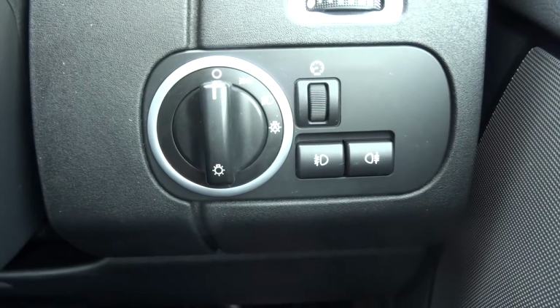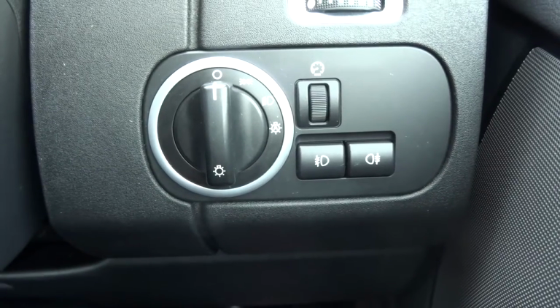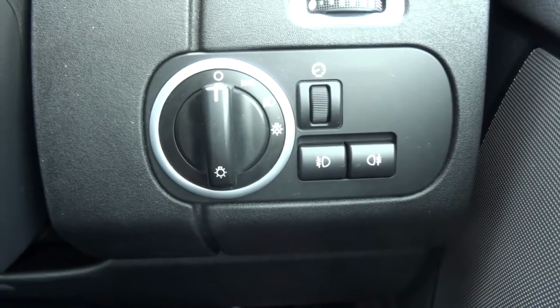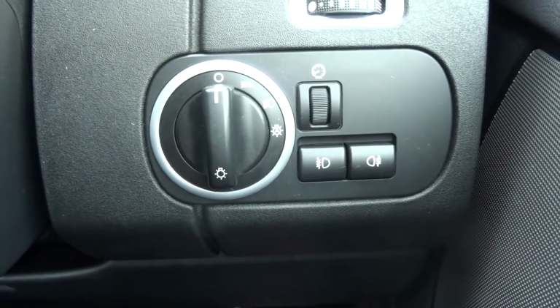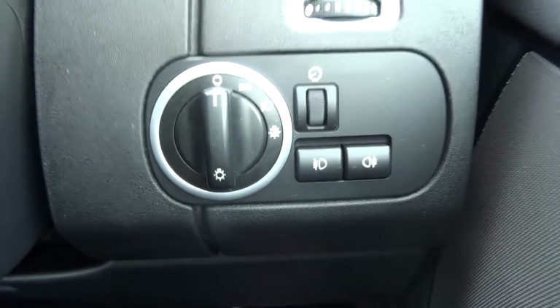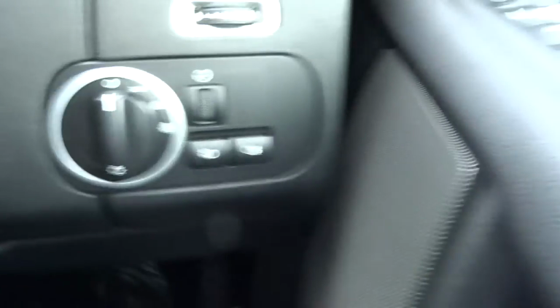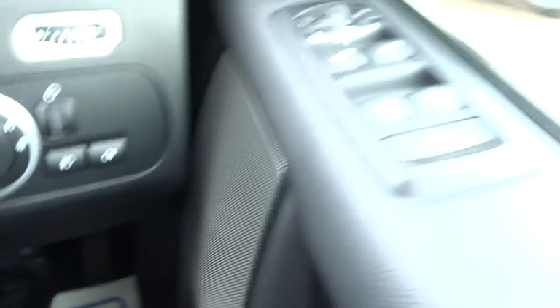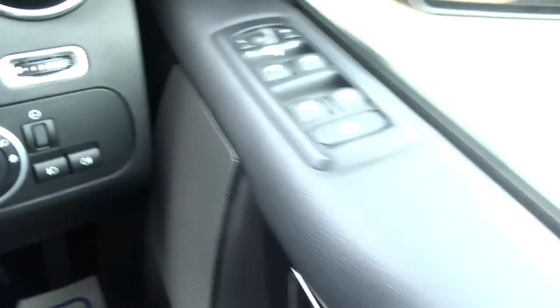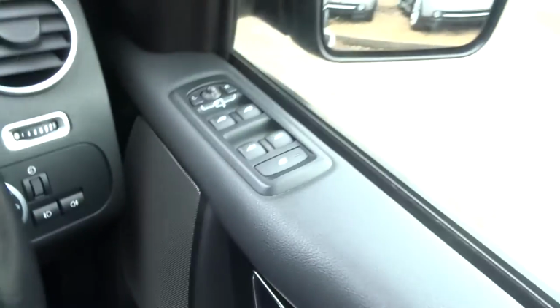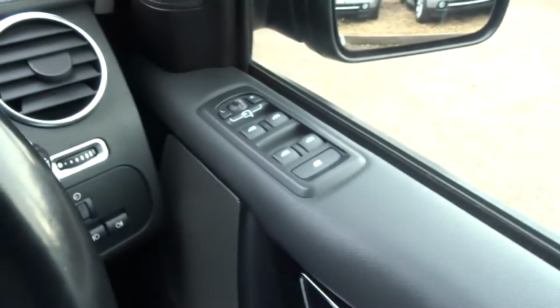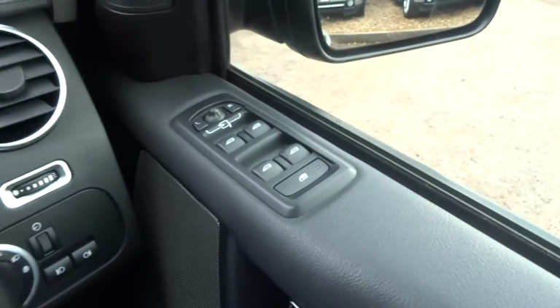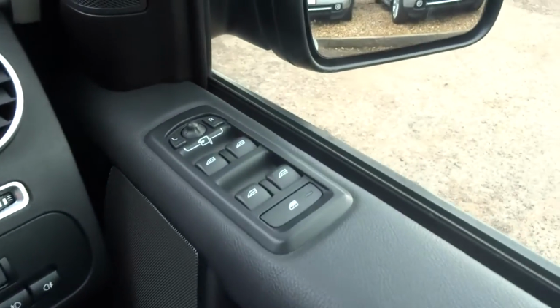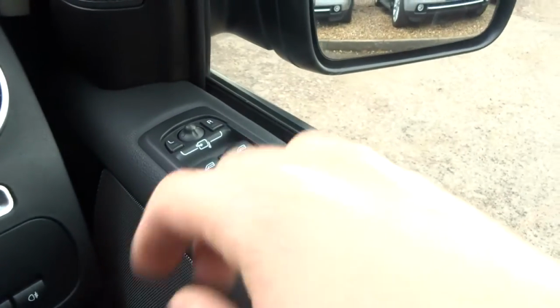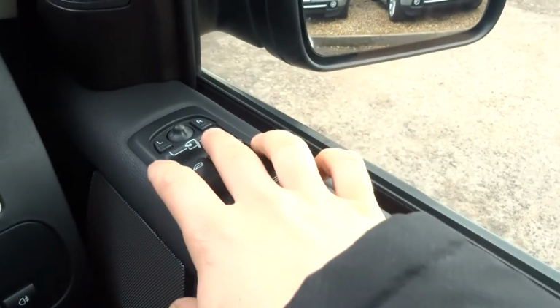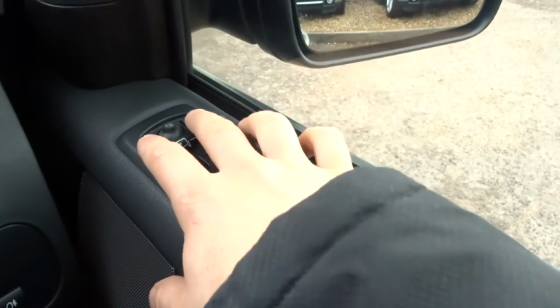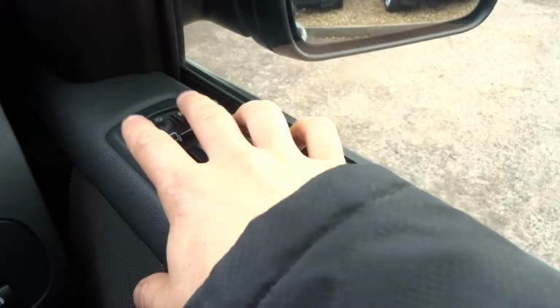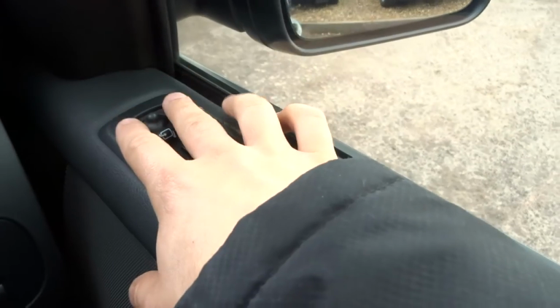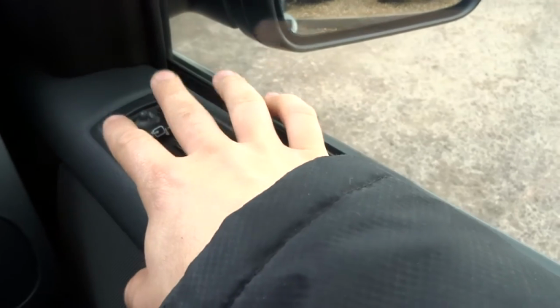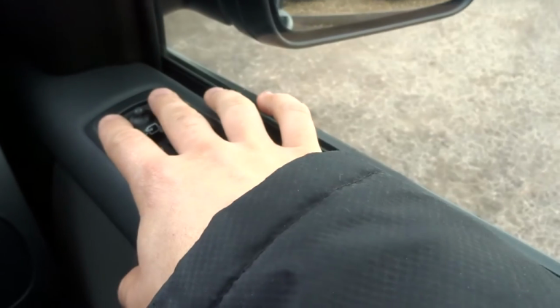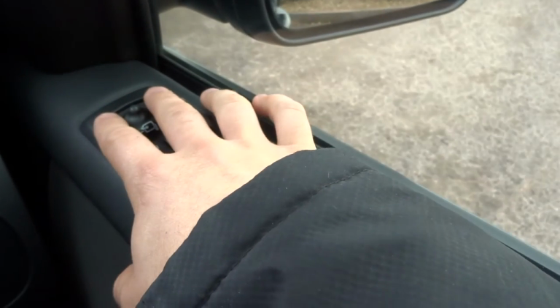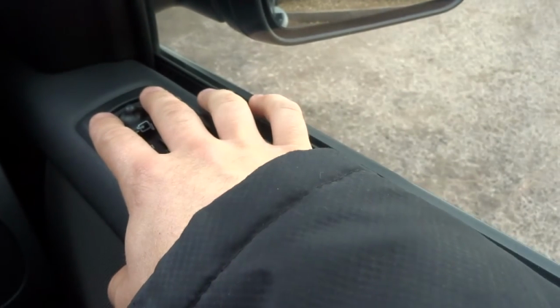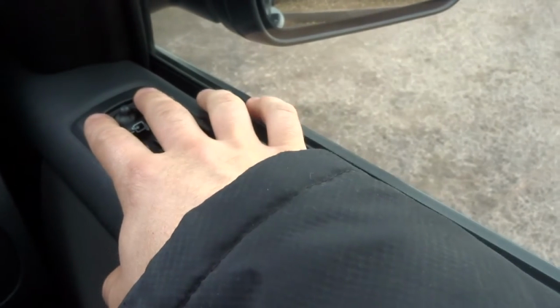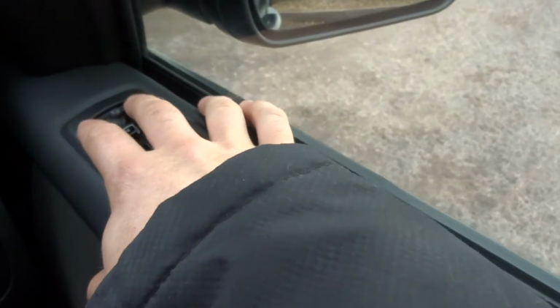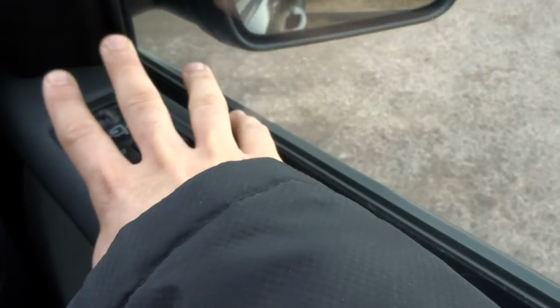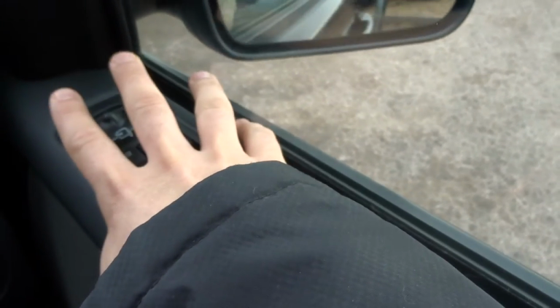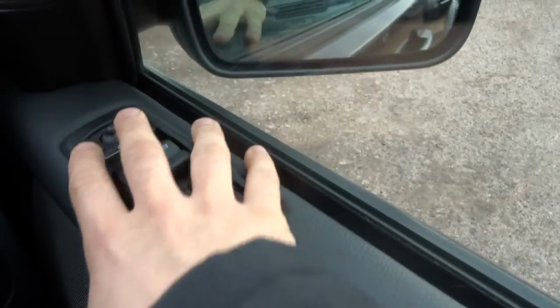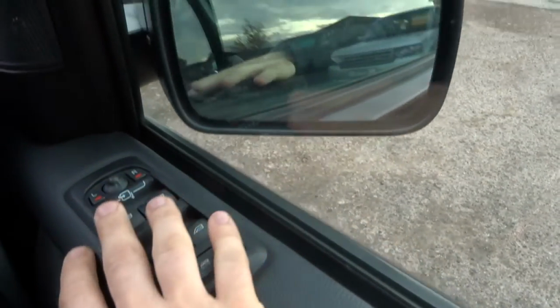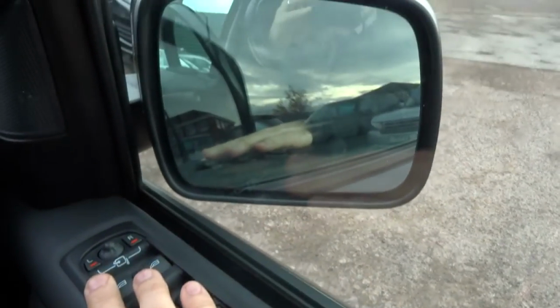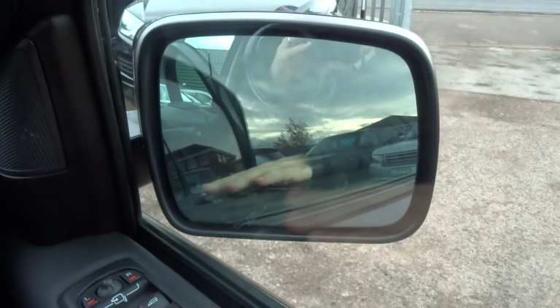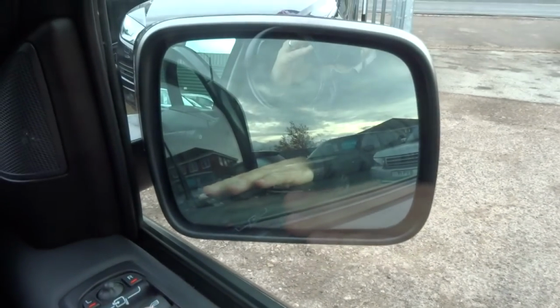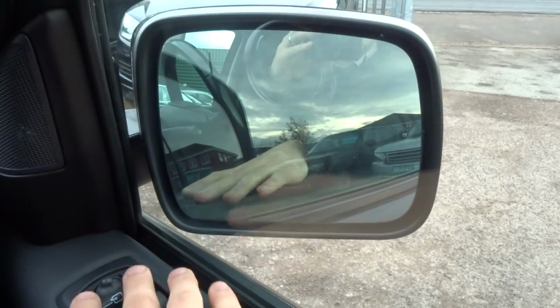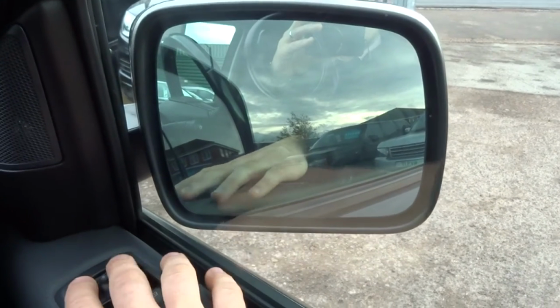Front and rear fog lights. Your door mirrors fold in — you do that by holding on to the left and right at the same time.